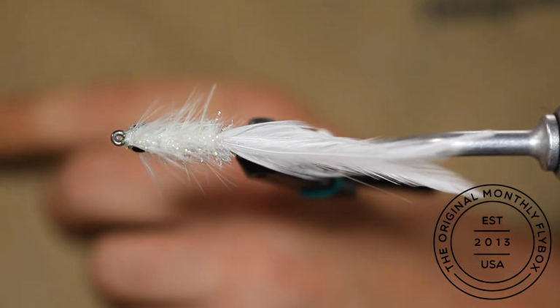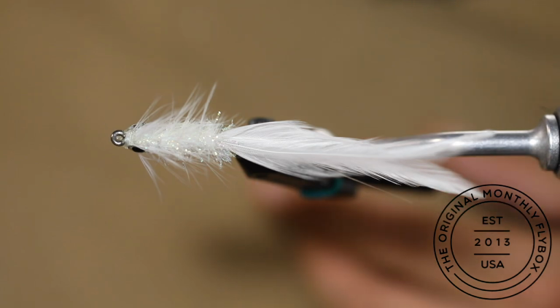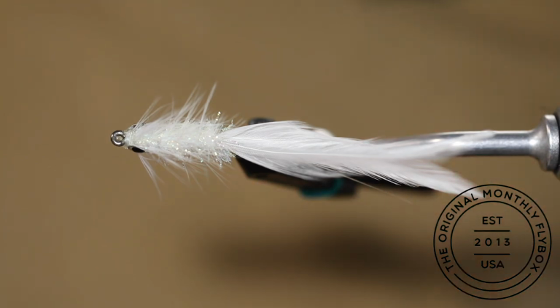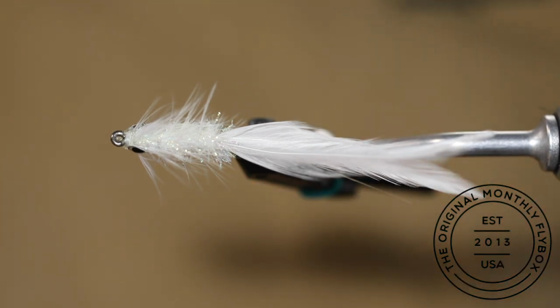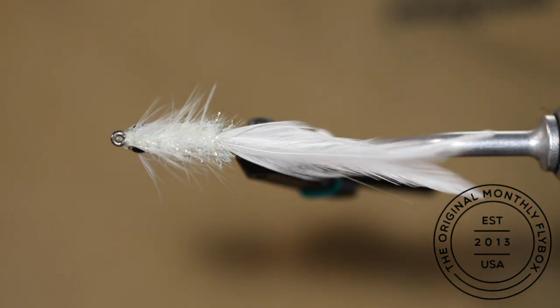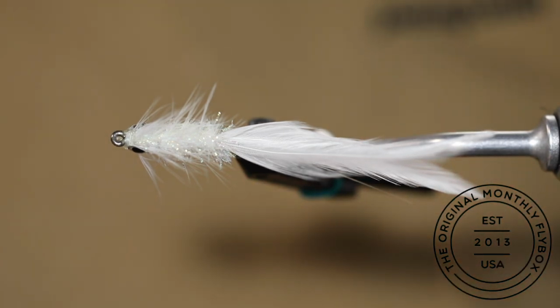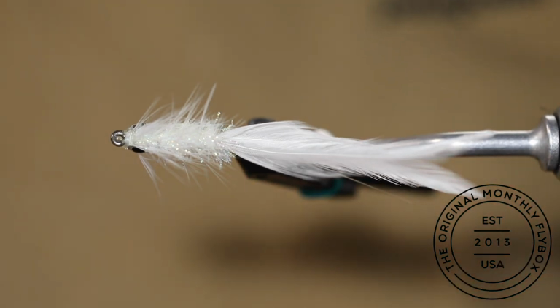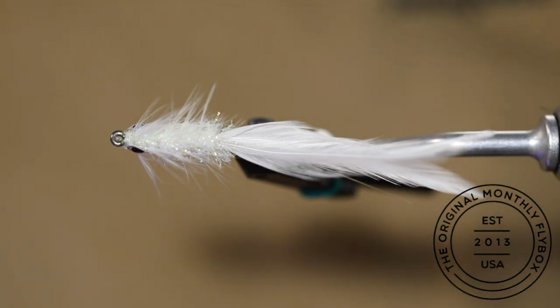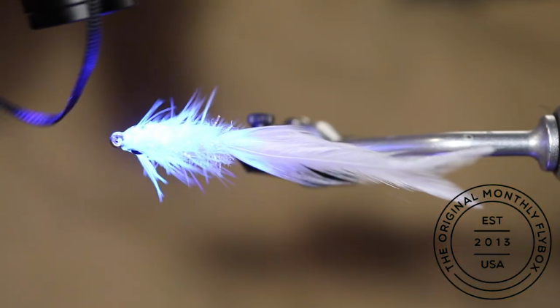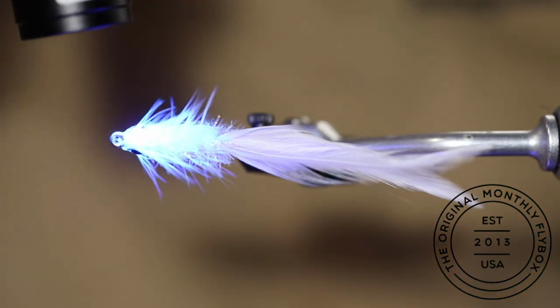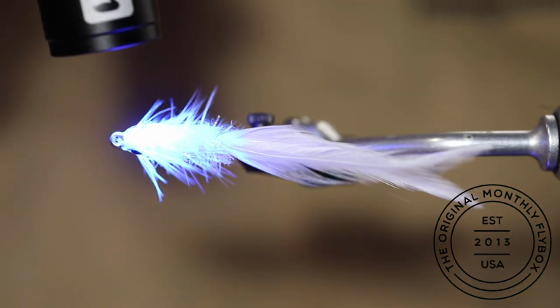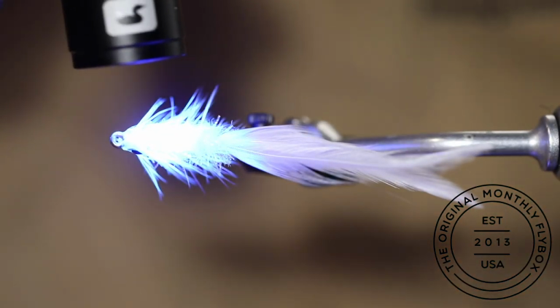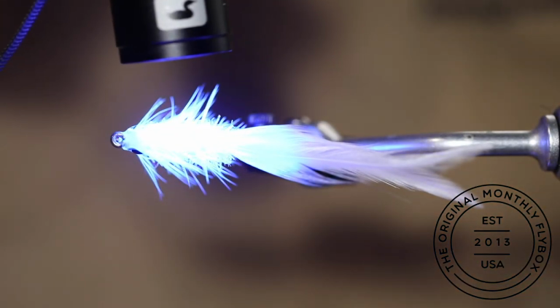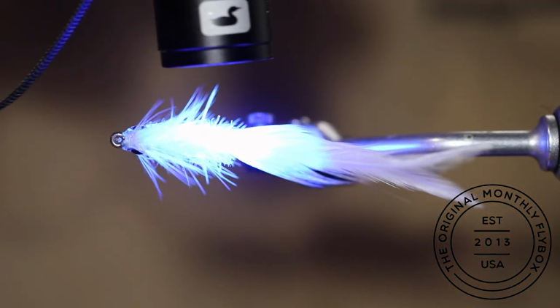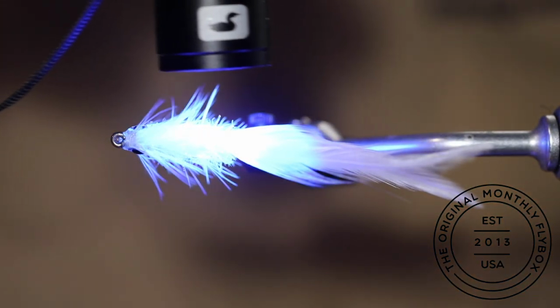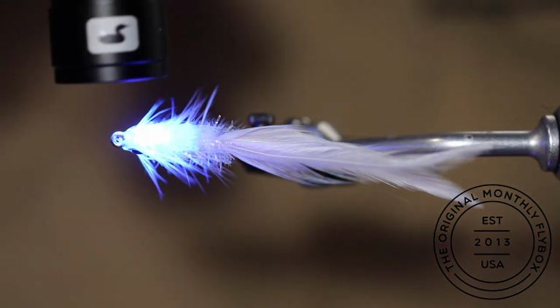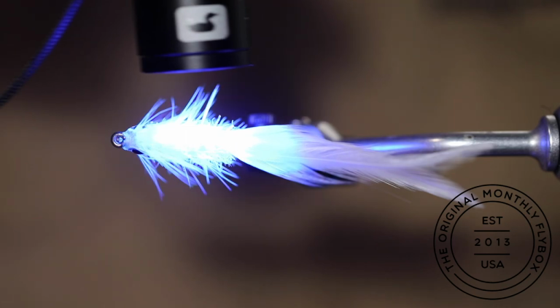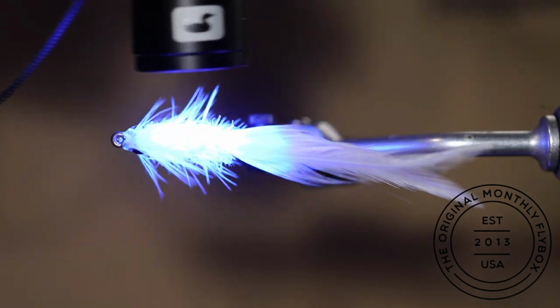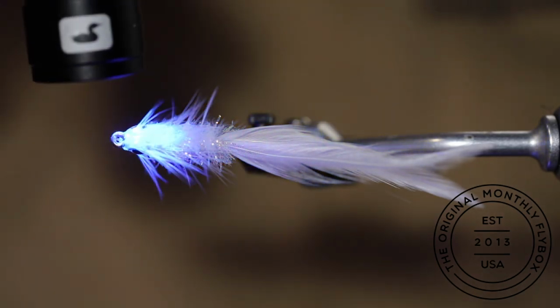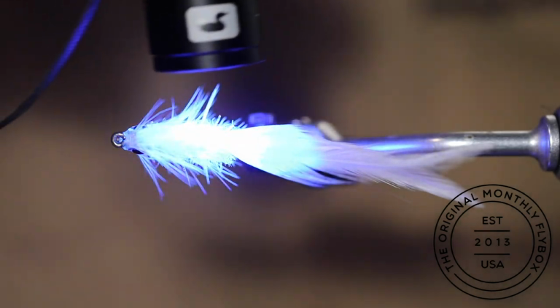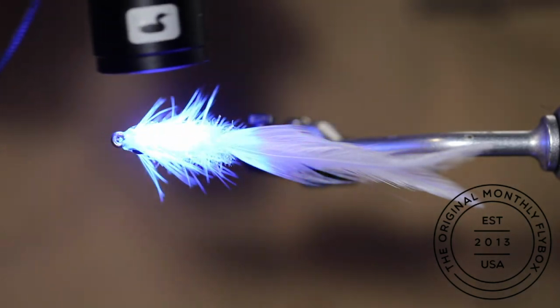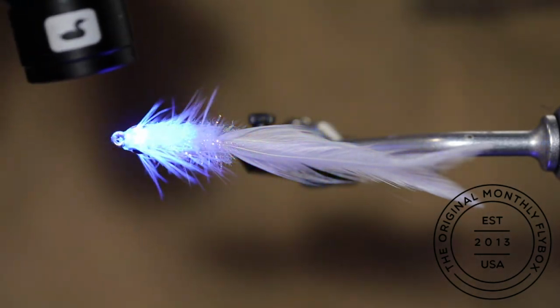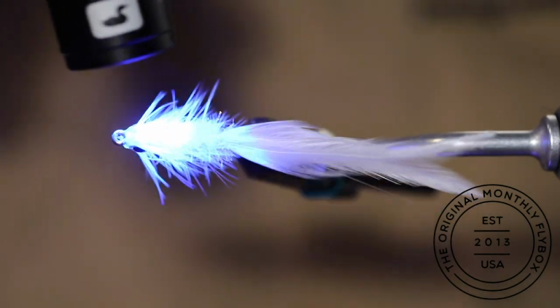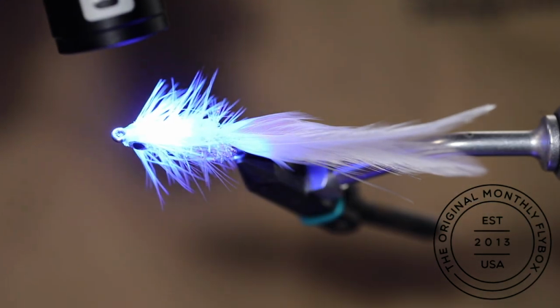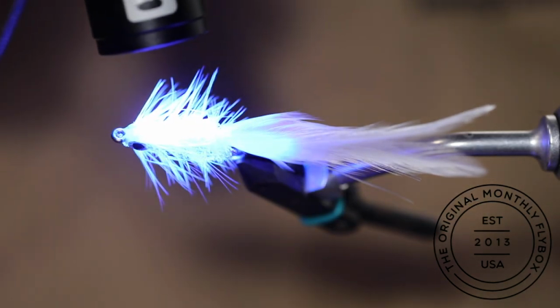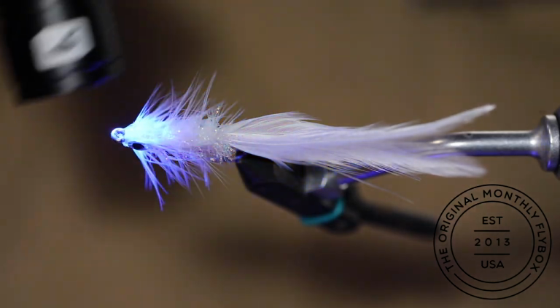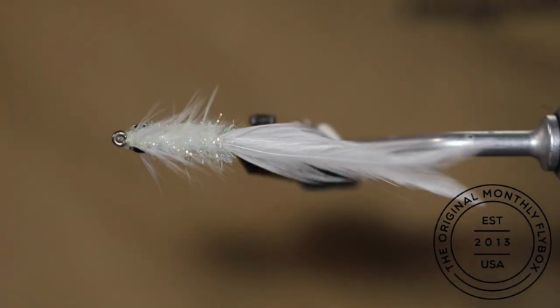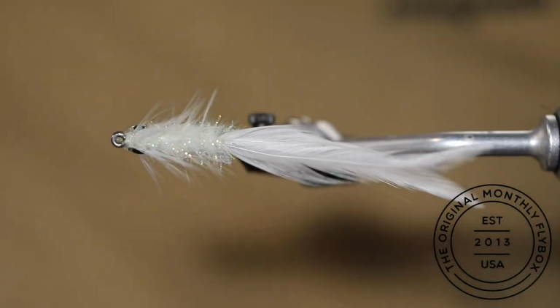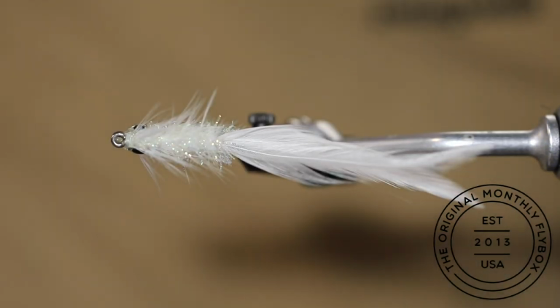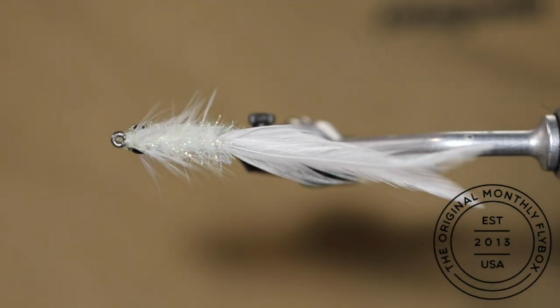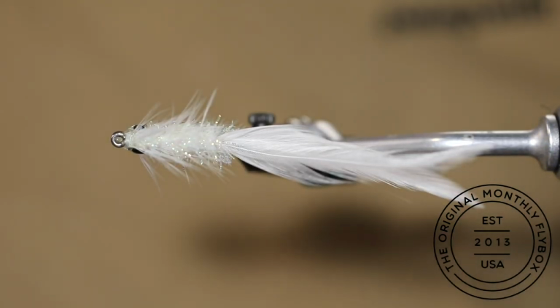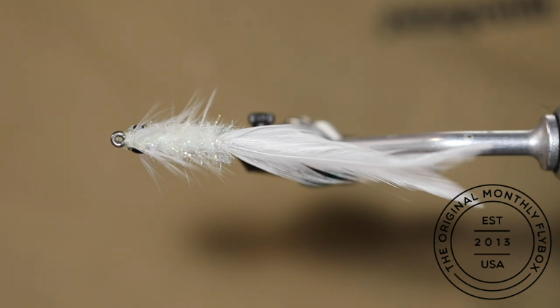If the sides of the fly look like they should have another coat, feel free to add as many as needed and then make sure to go over the entire fly one more time. Use your light and cure up everything.